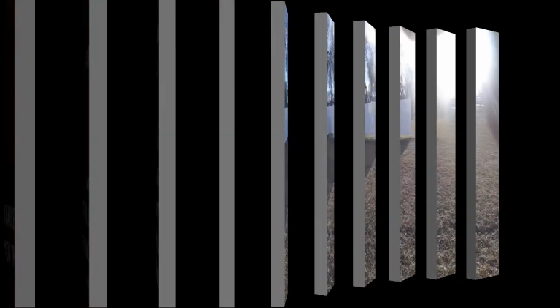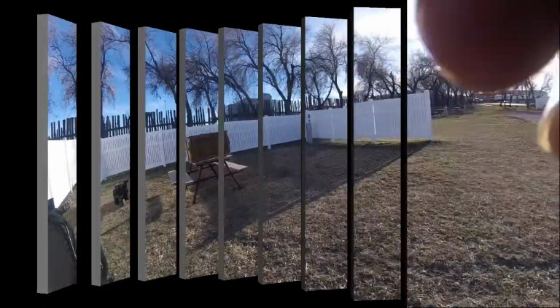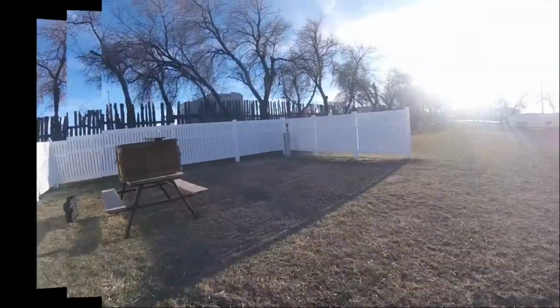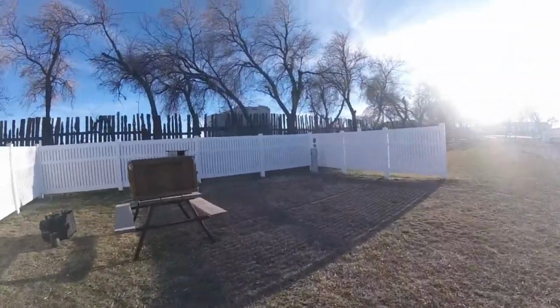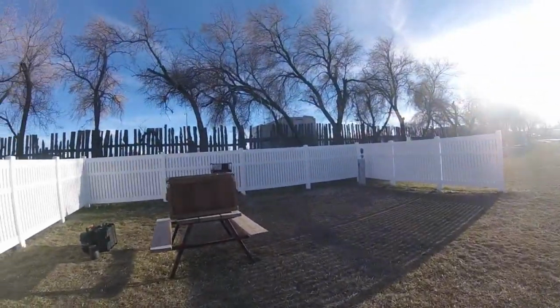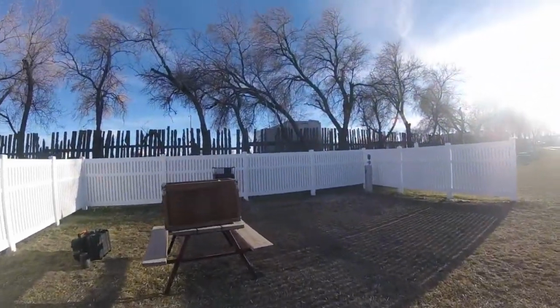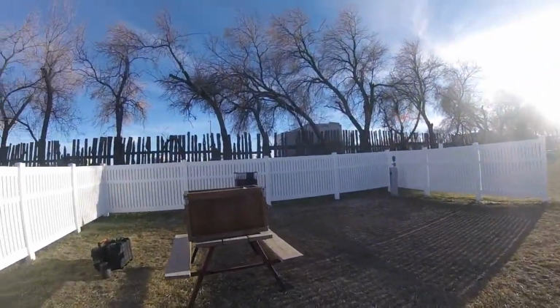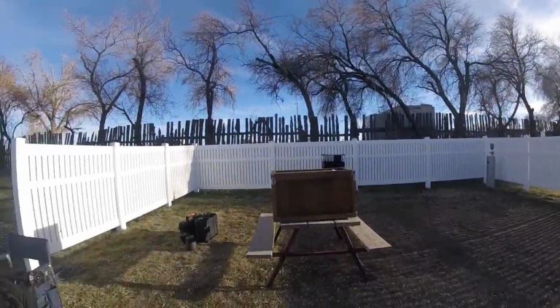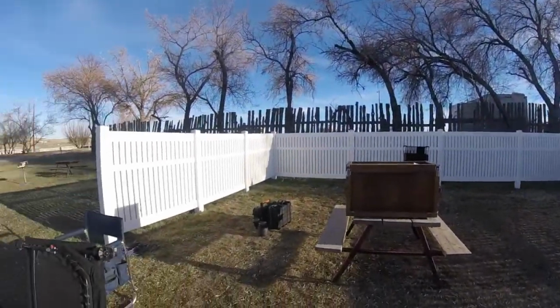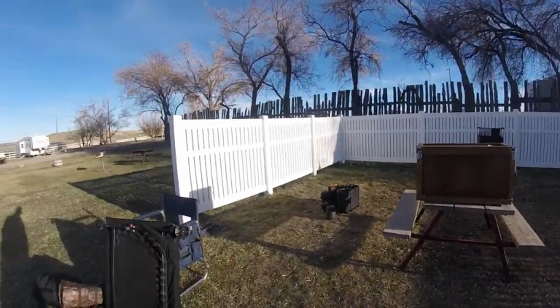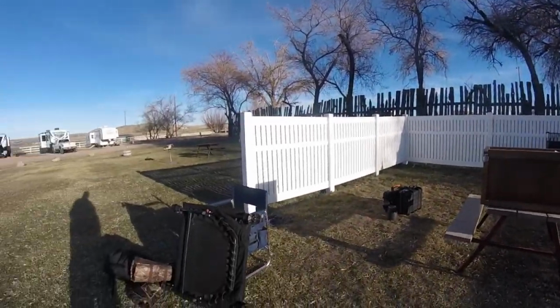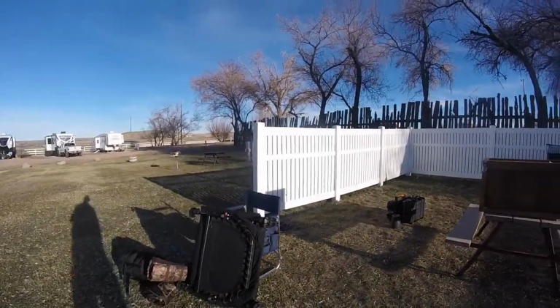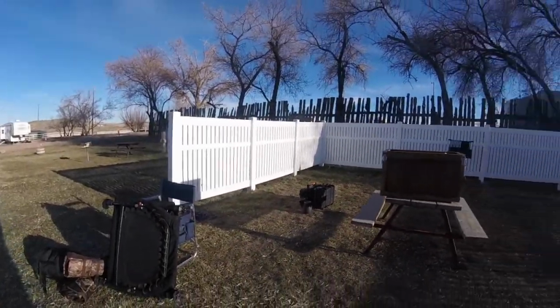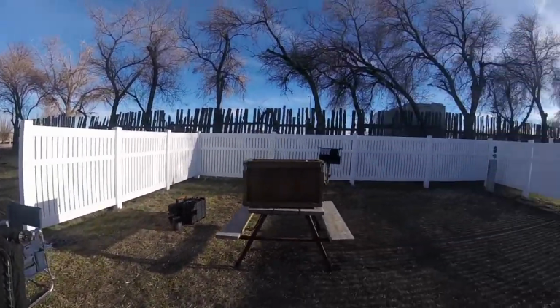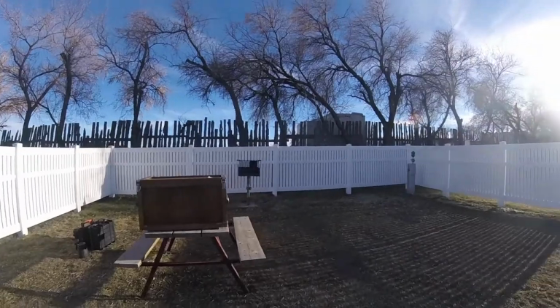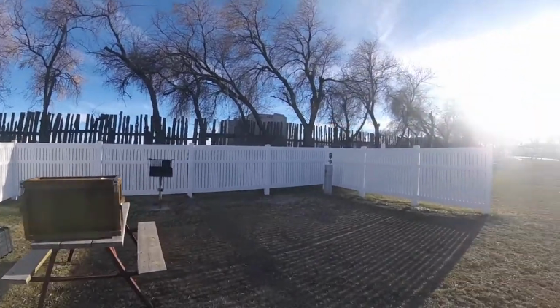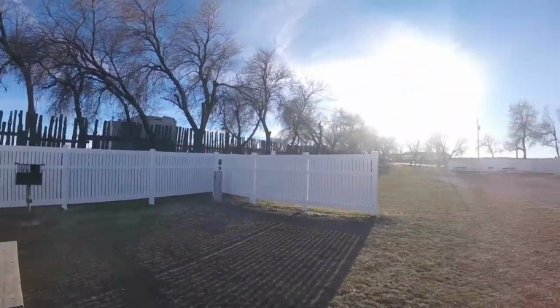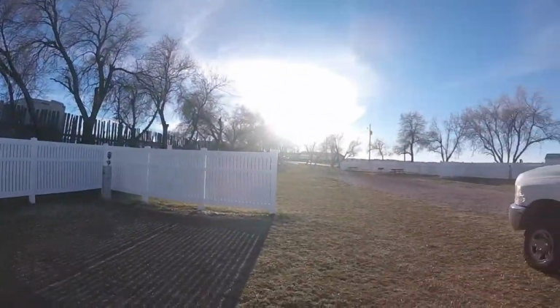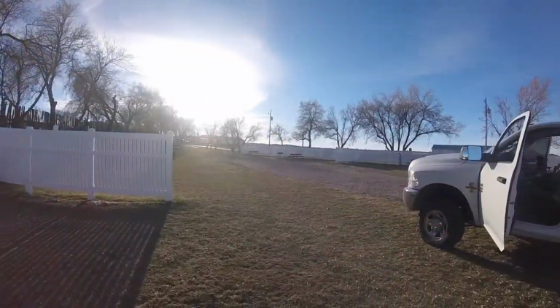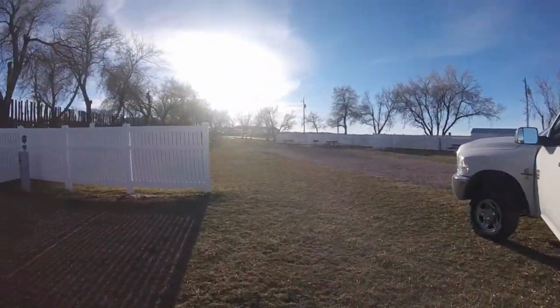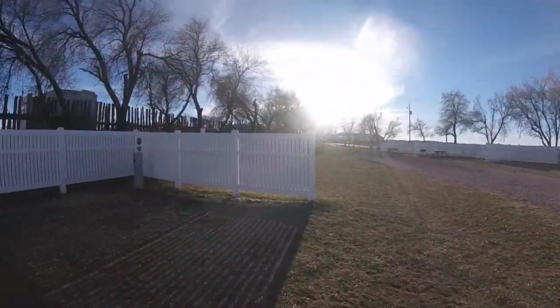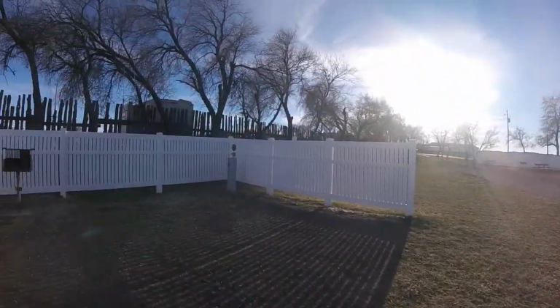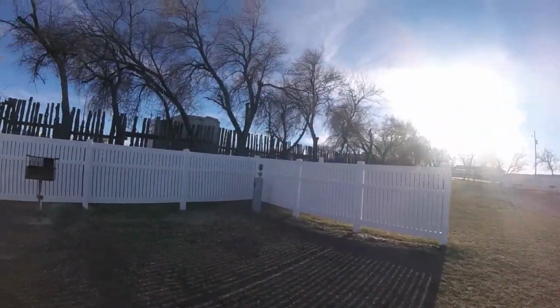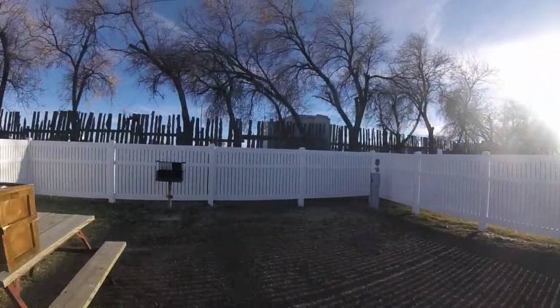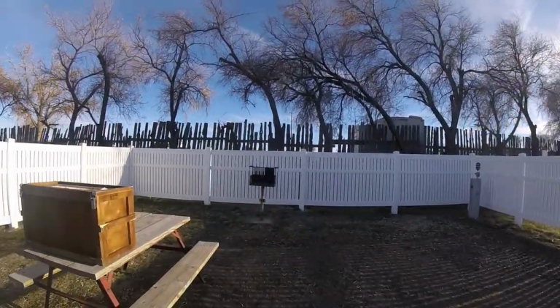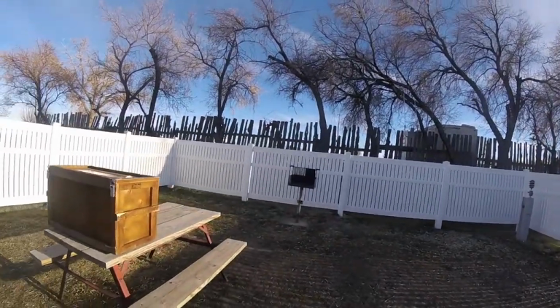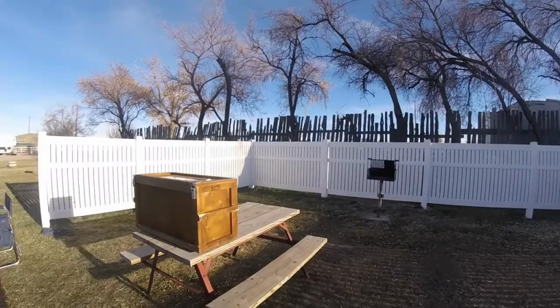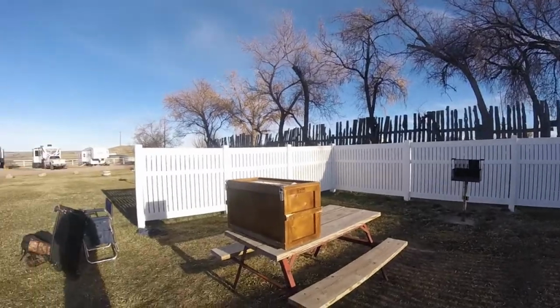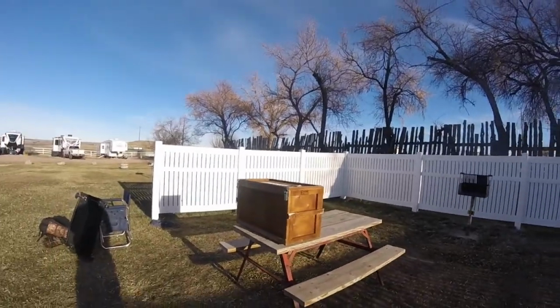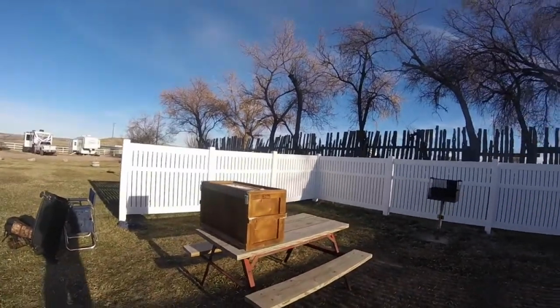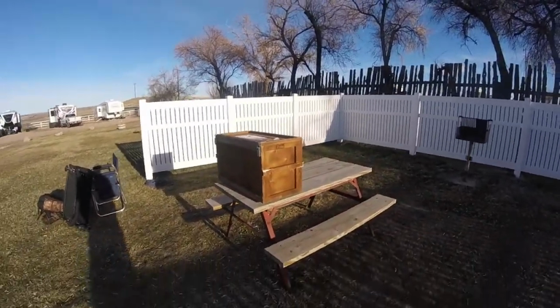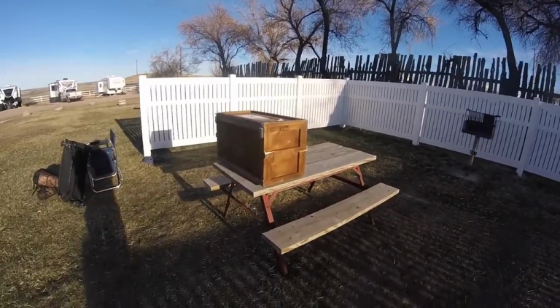Hey, you guys — YouTubers, adventurous campers, cold-weather campers — I am in Douglas, Wyoming, outside of Casper, and I have a box.